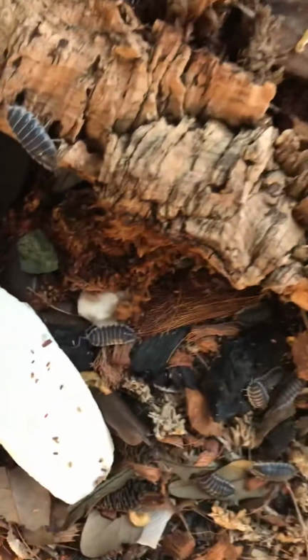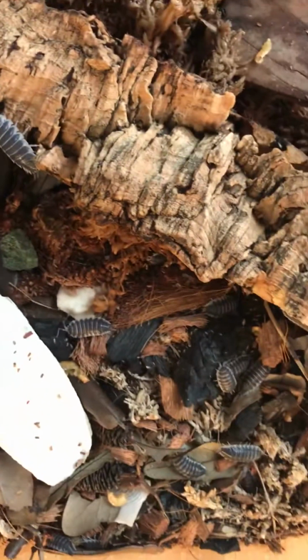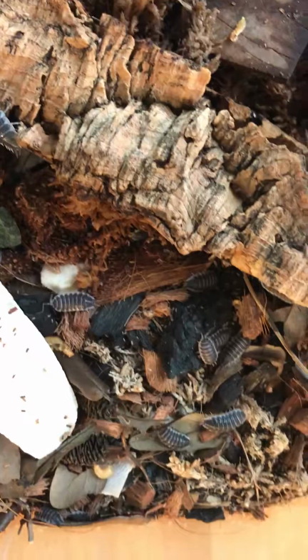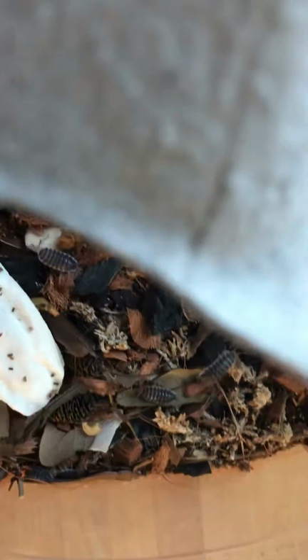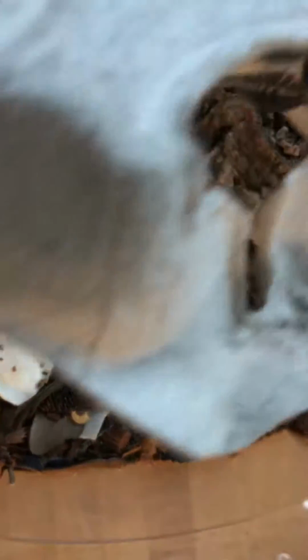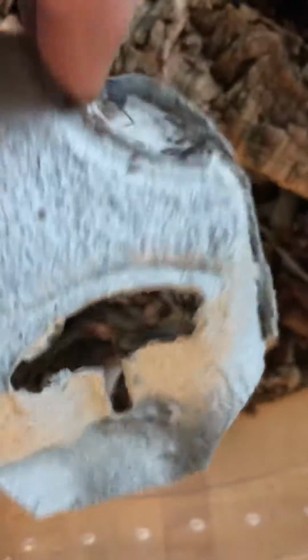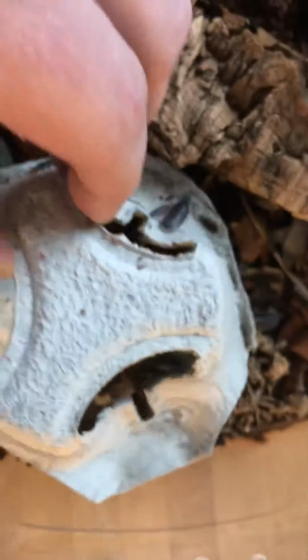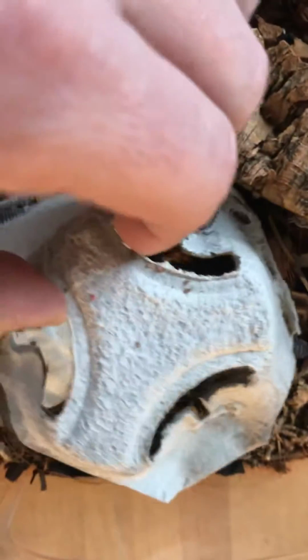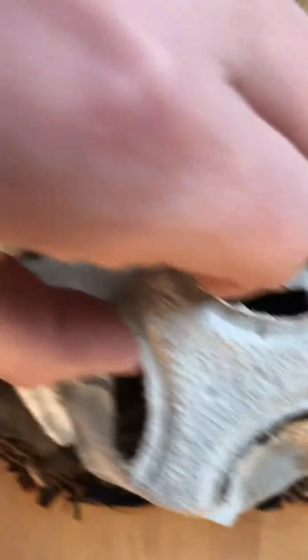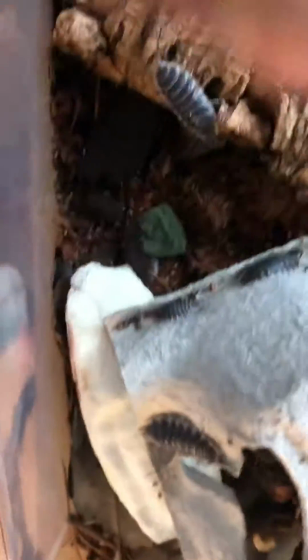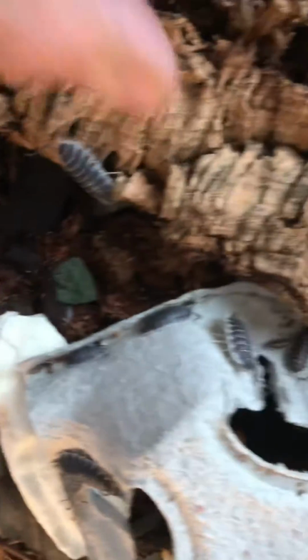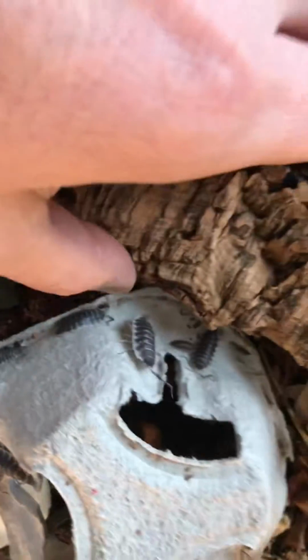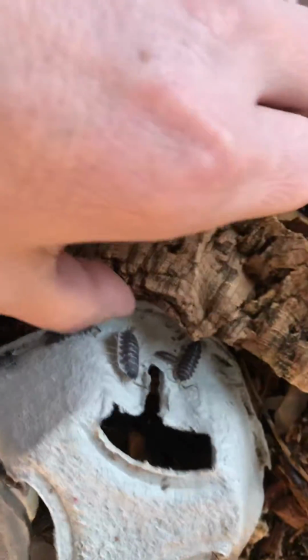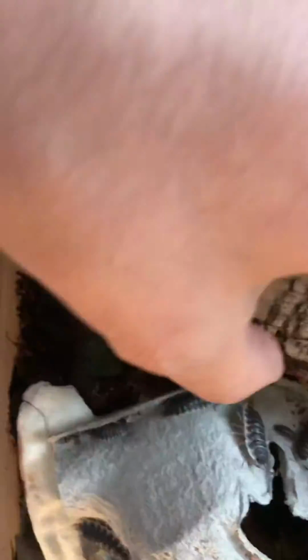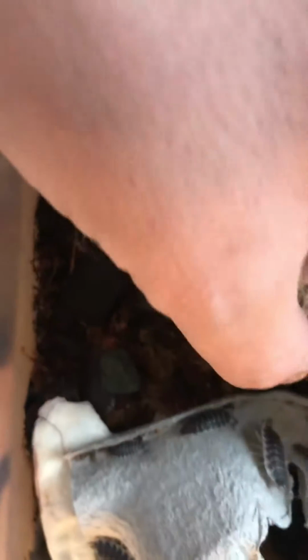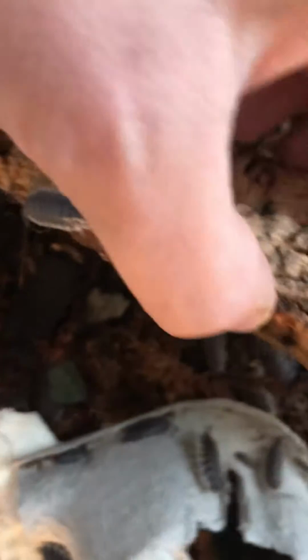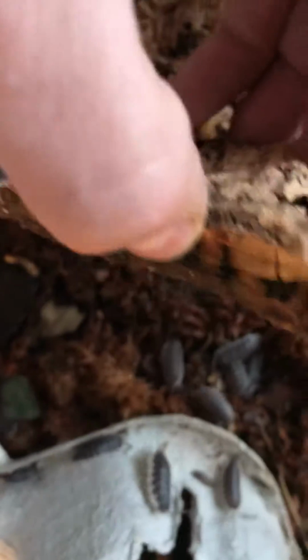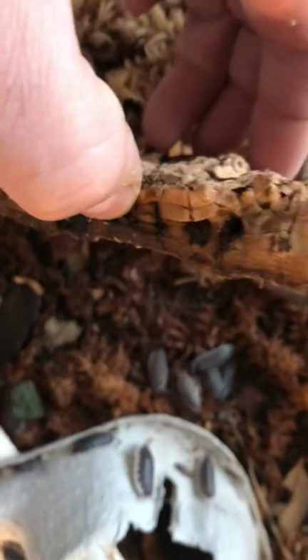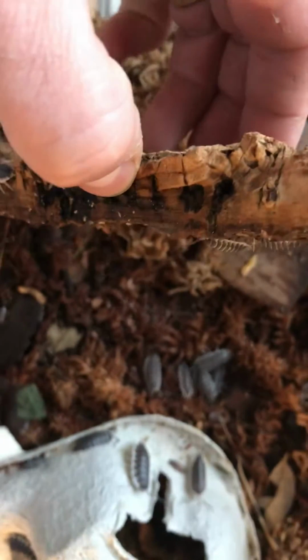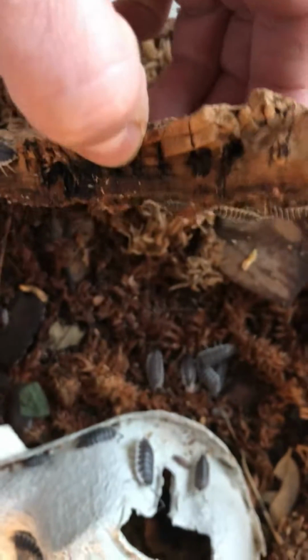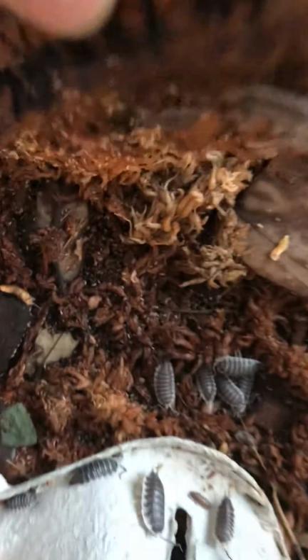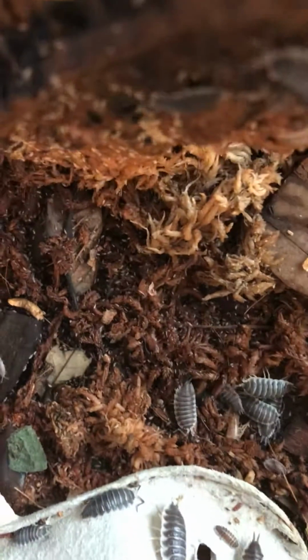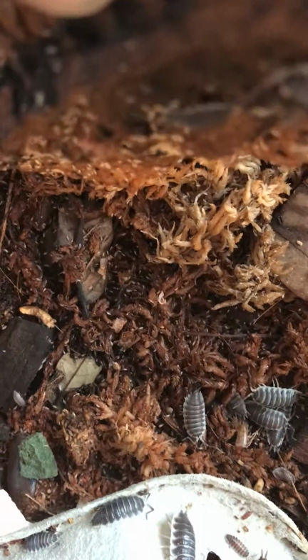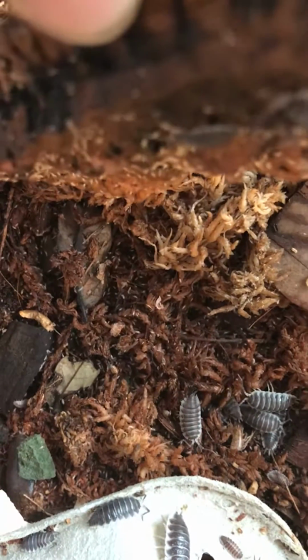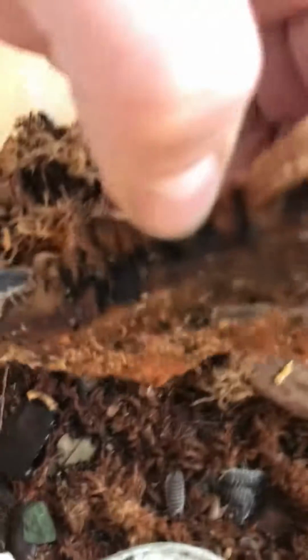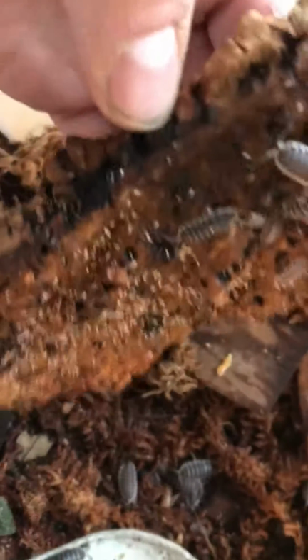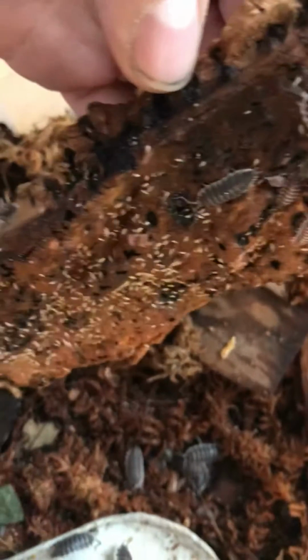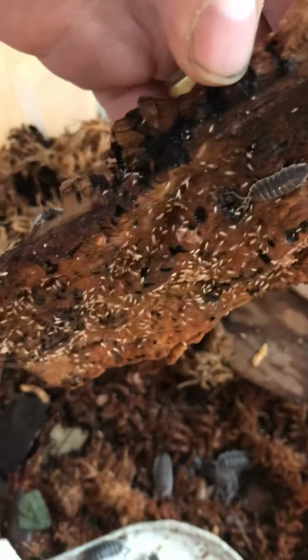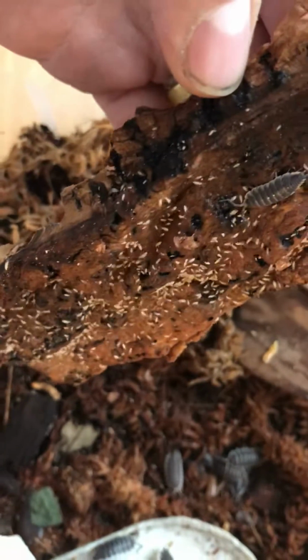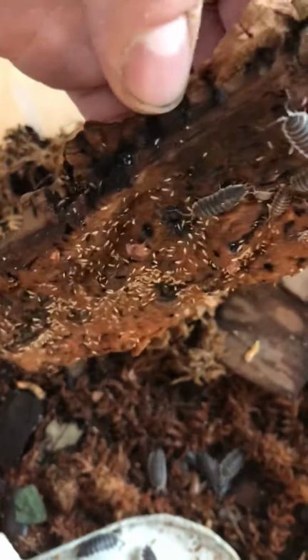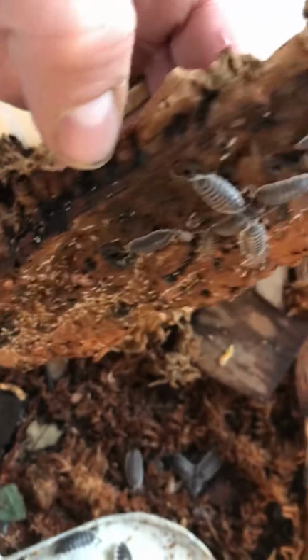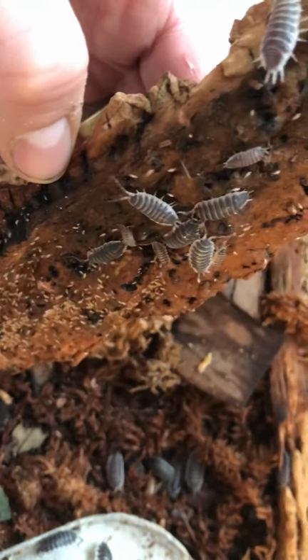I'm harvesting them every day. But everybody's eating really well. I've been giving them some shrimp, some bug burger. They're just going wild. And the froggies love it.